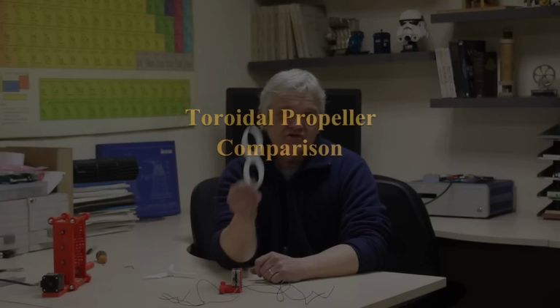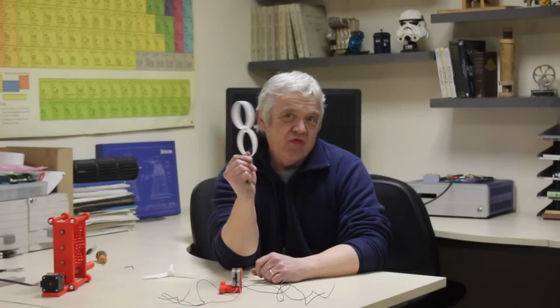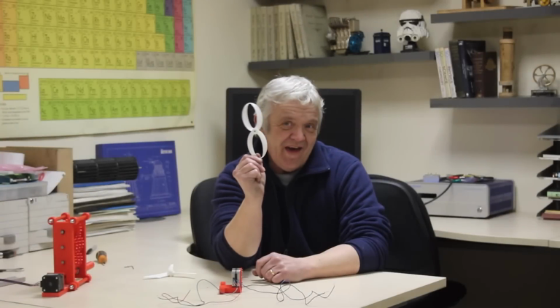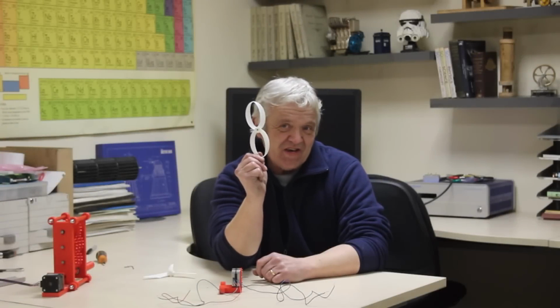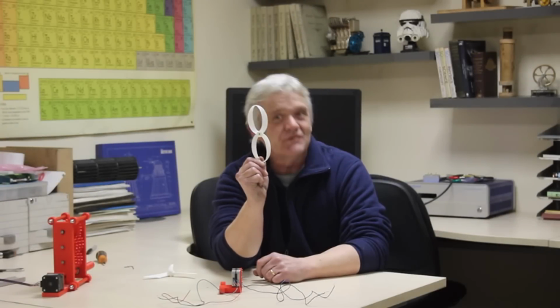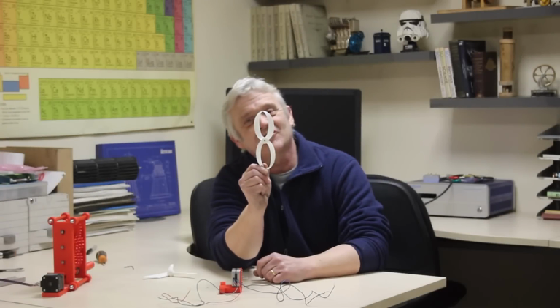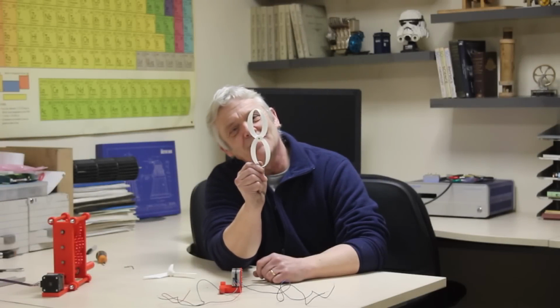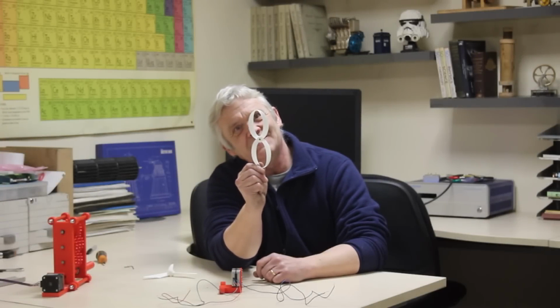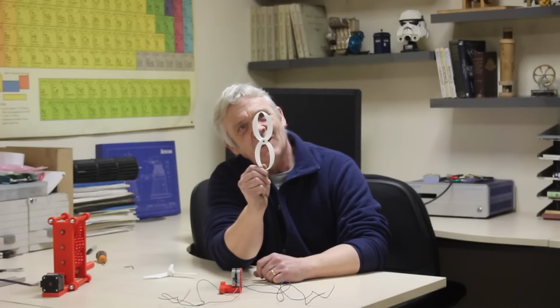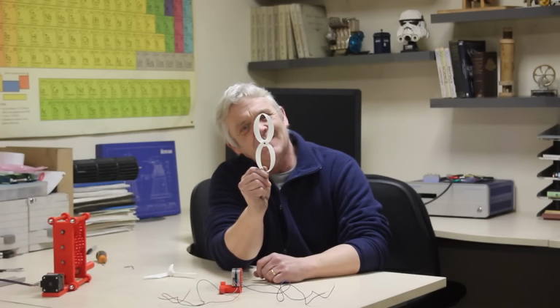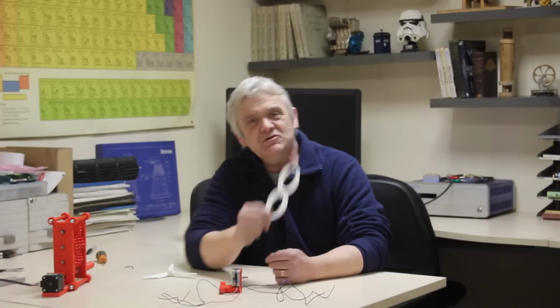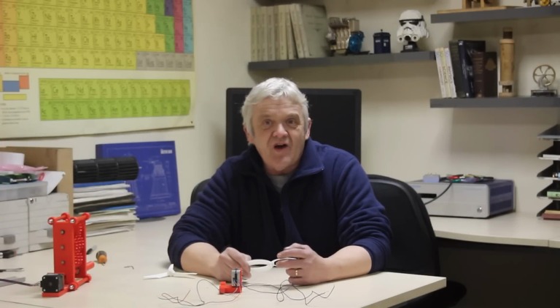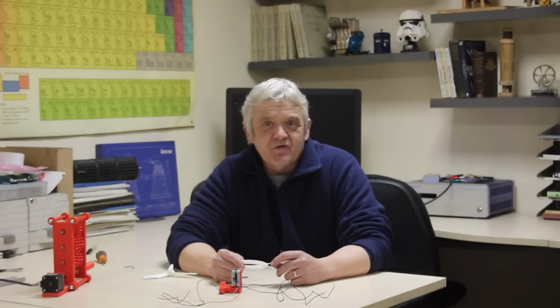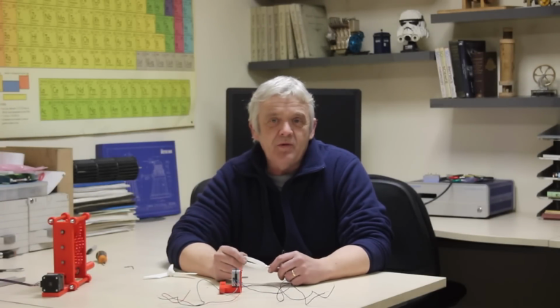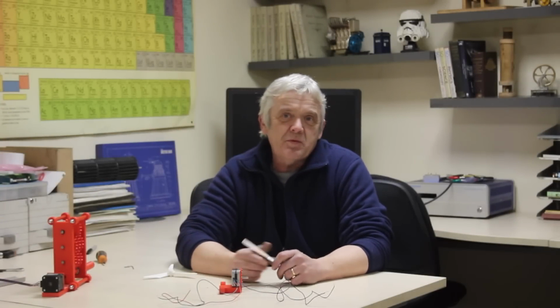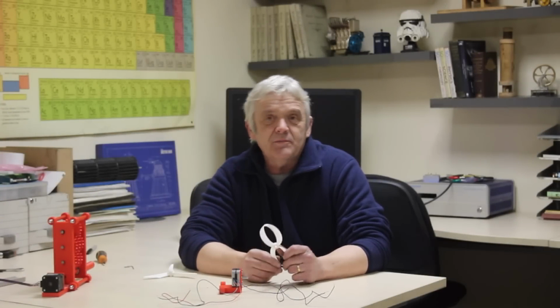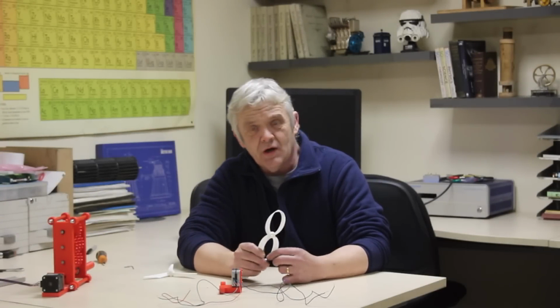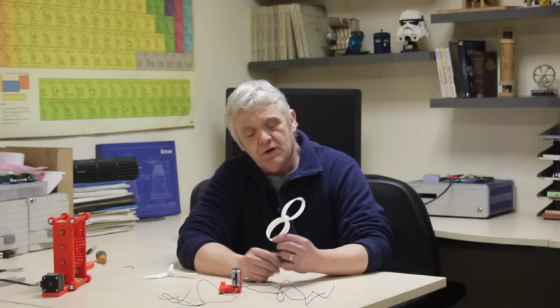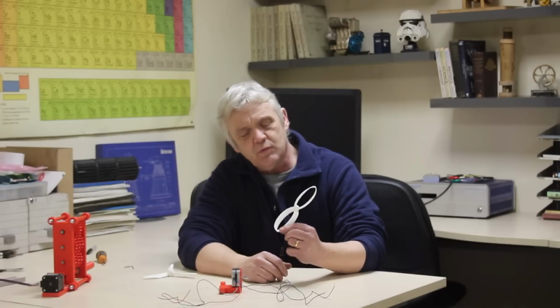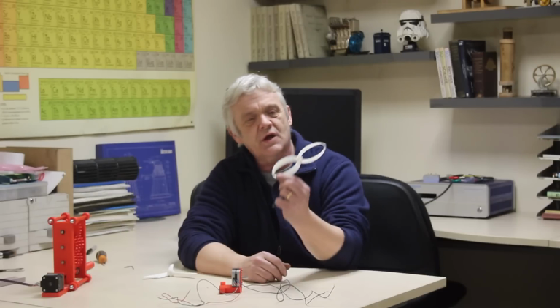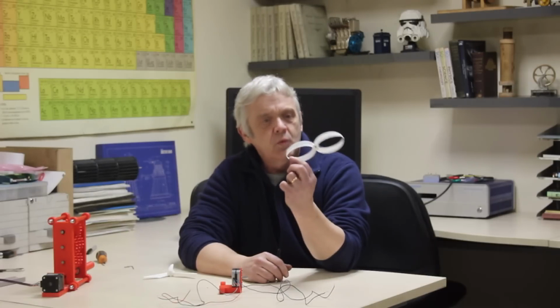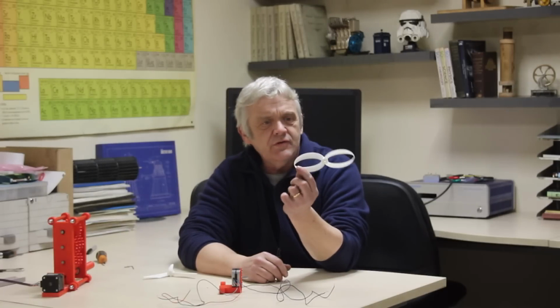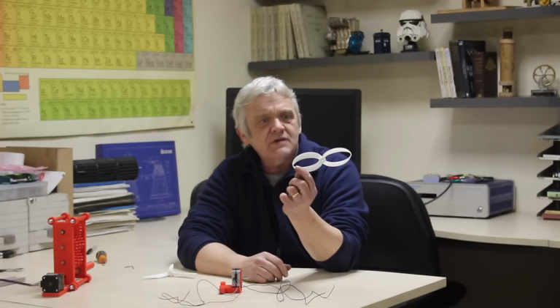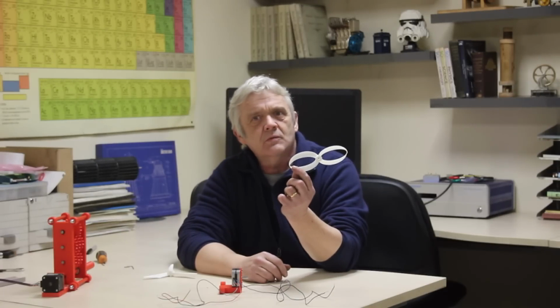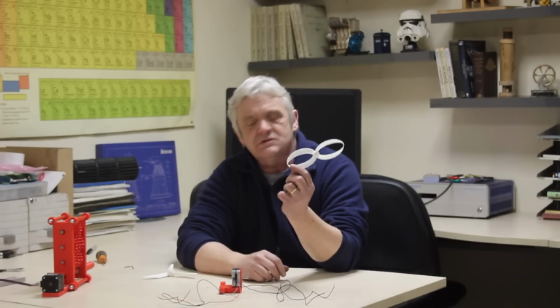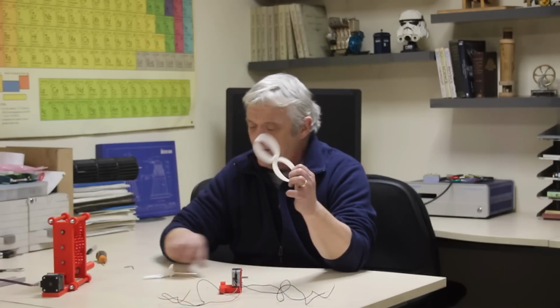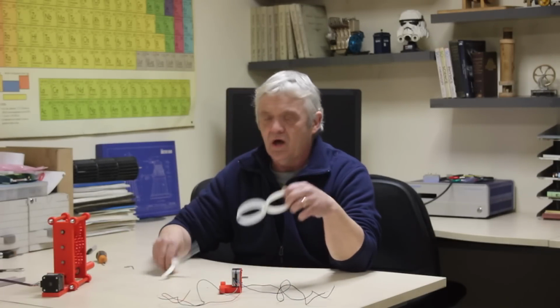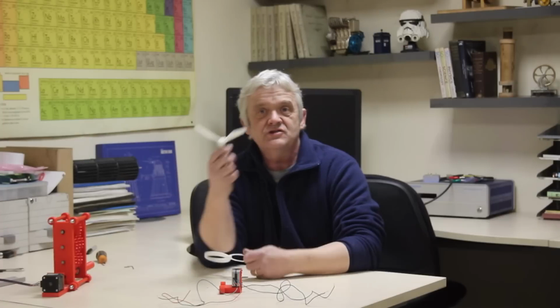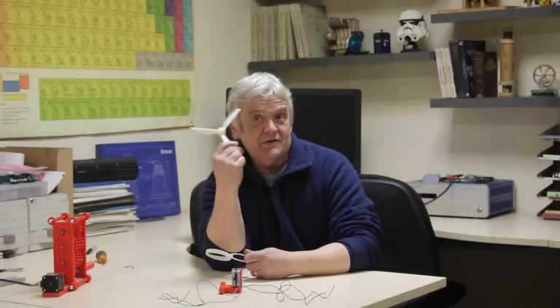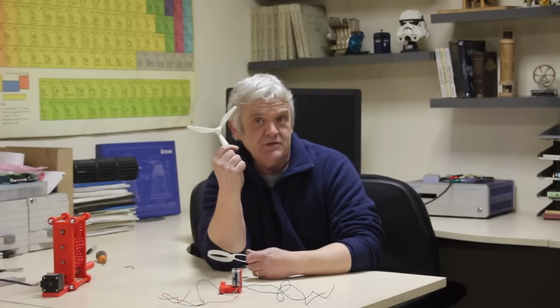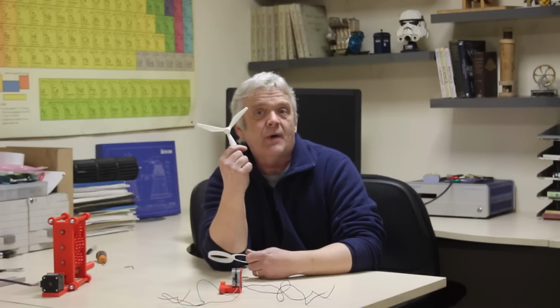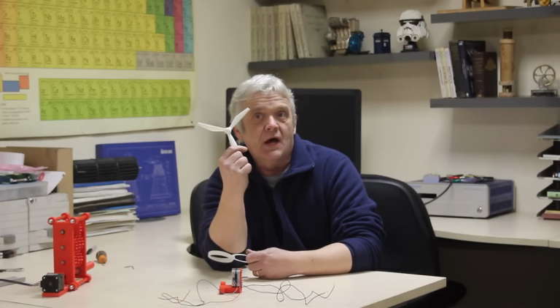This is a toroidal turbine blade, and it seems to be the darling of the moment with everybody telling you to try one and everybody wondering: will it do better in a wind turbine than a standard wind turbine blade?